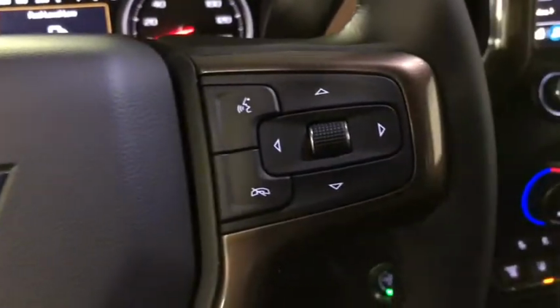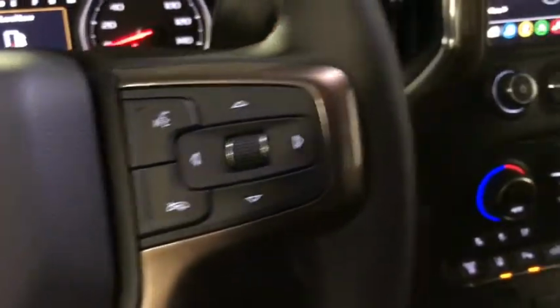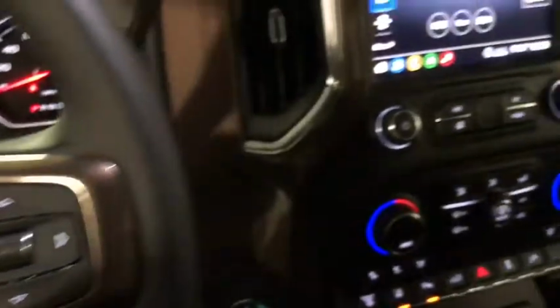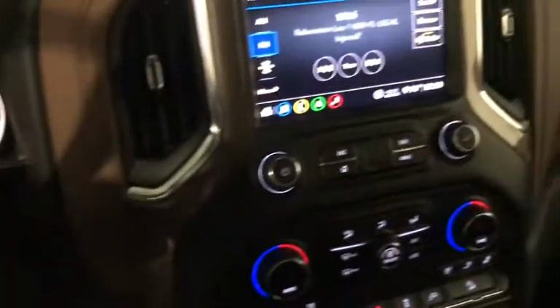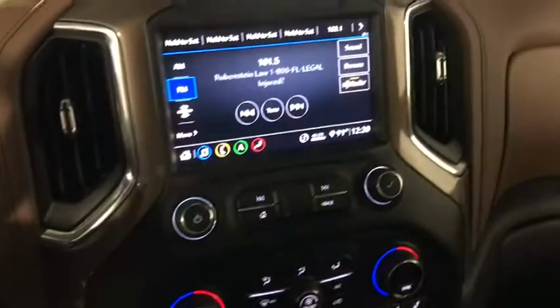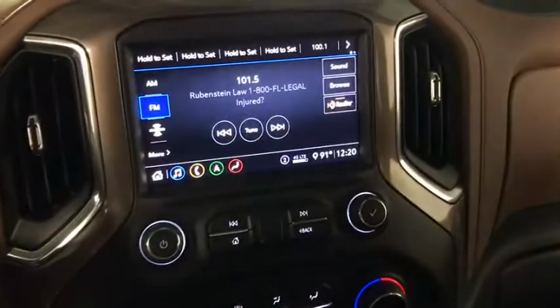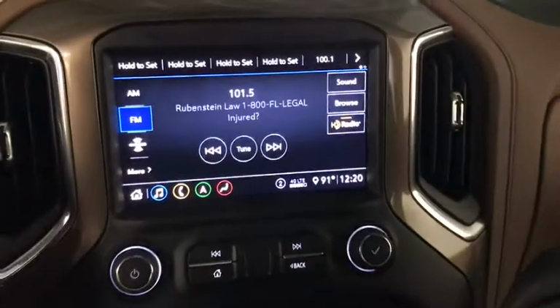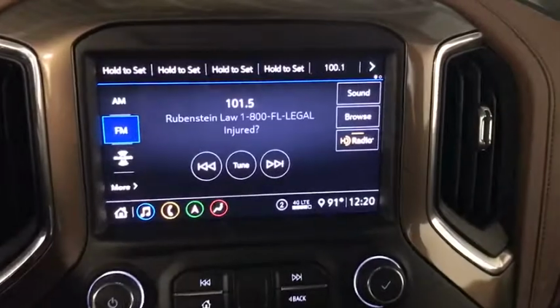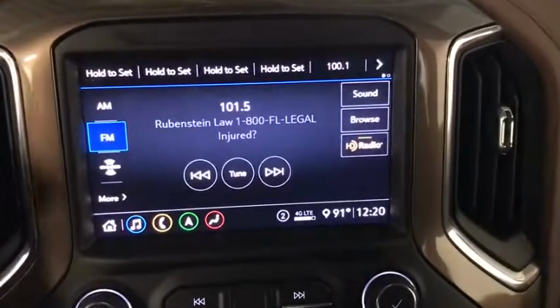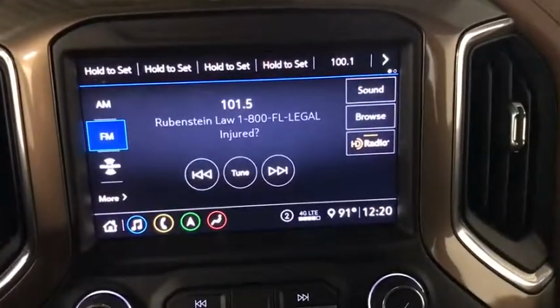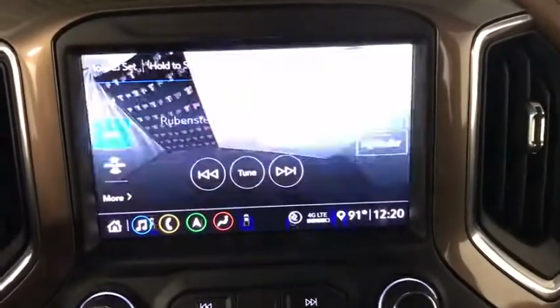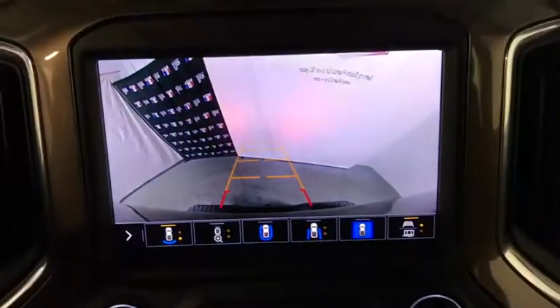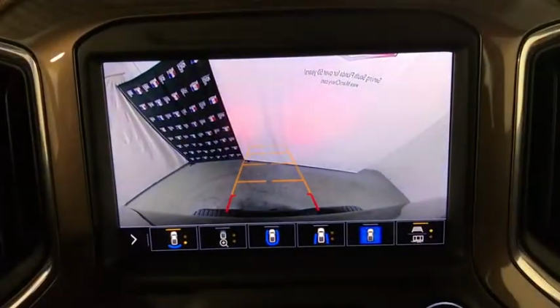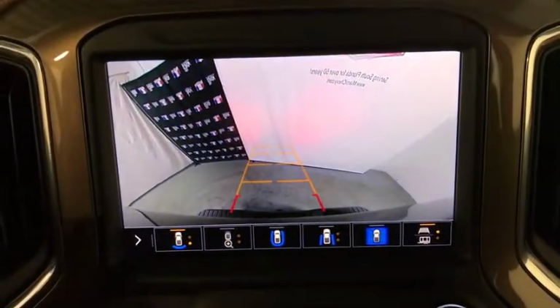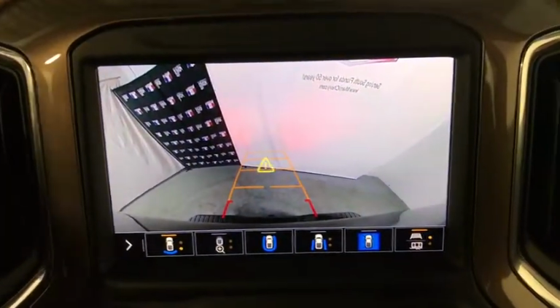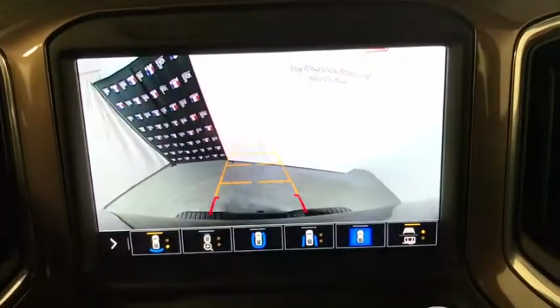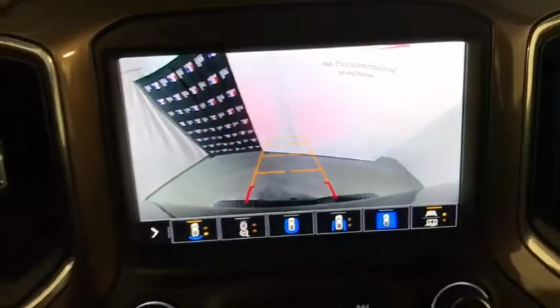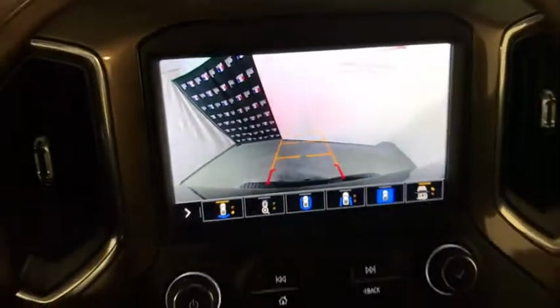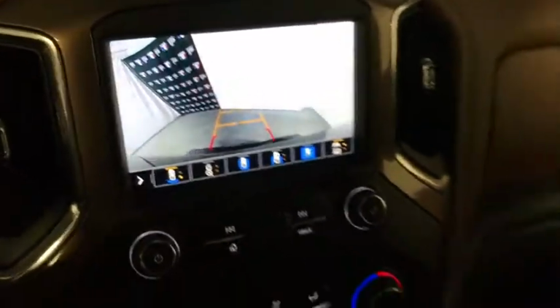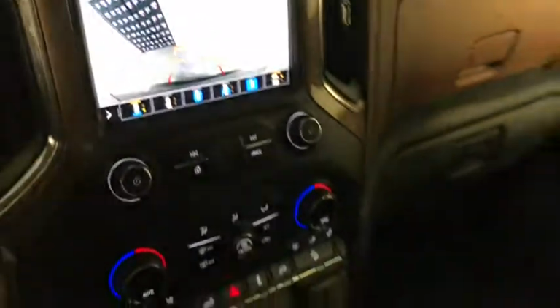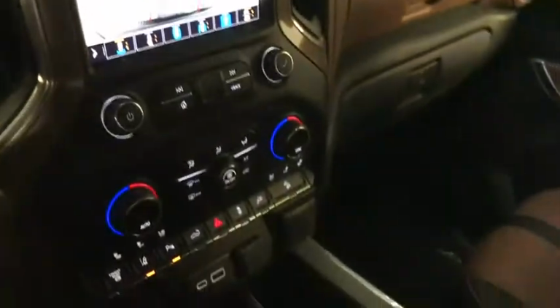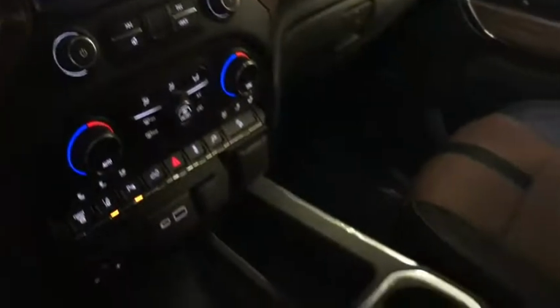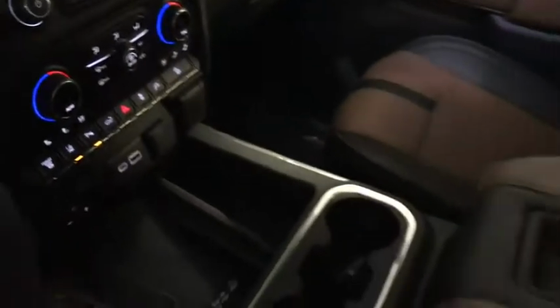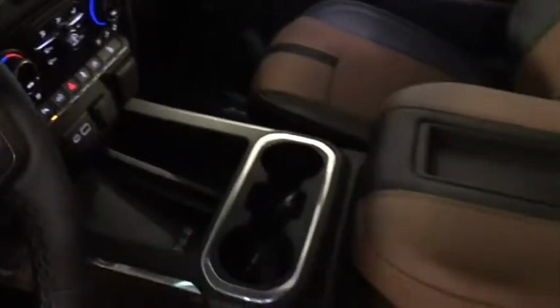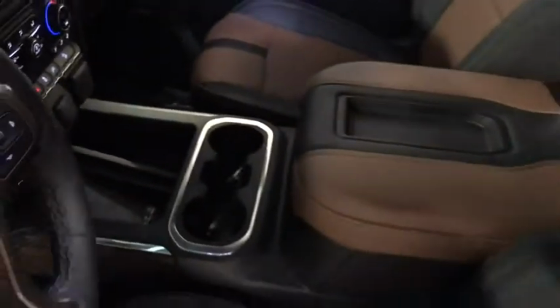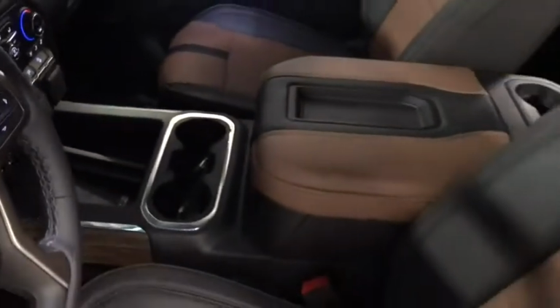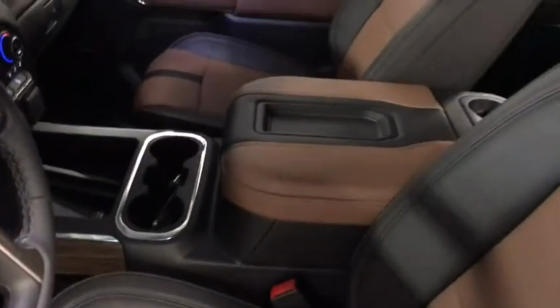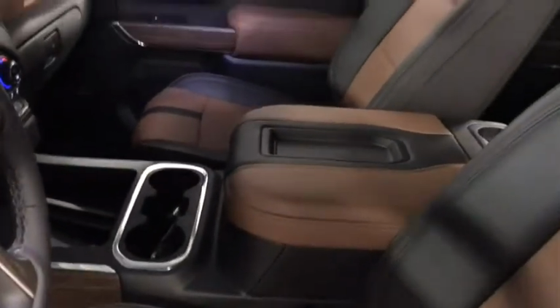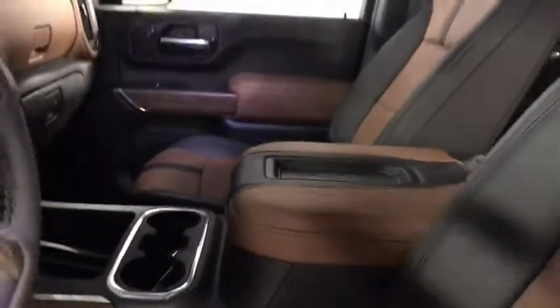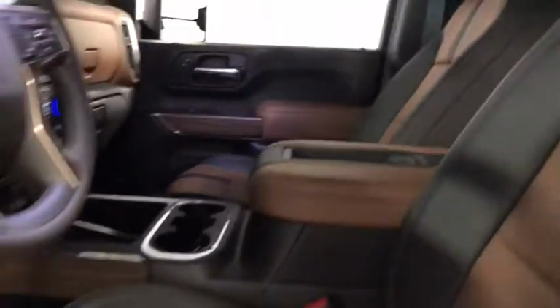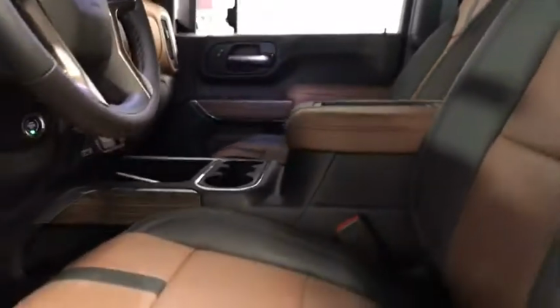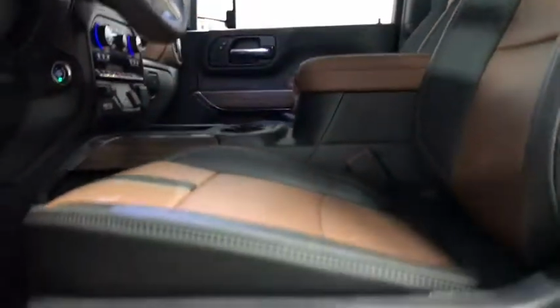Alloy wheels, floor mats, four-wheel disc brakes, universal garage door opener, eight speakers, electronic stability control, fog lights, heated front seats, heated steering wheel, power windows.